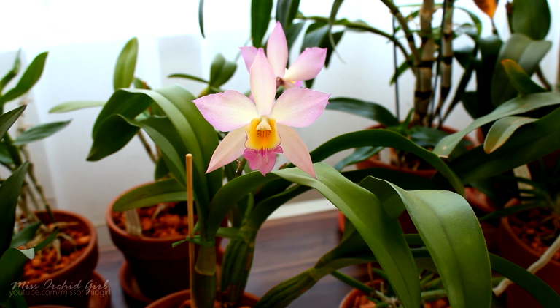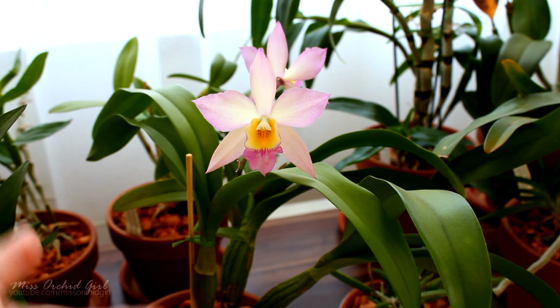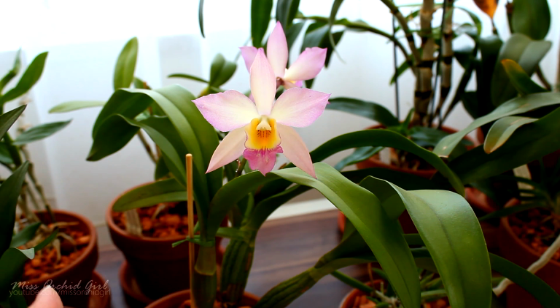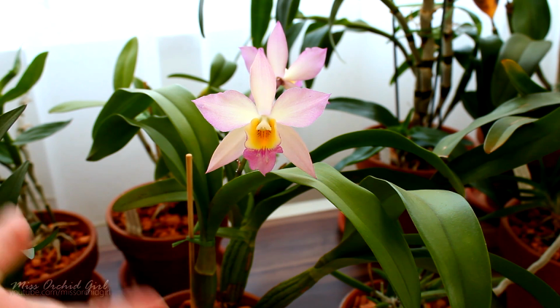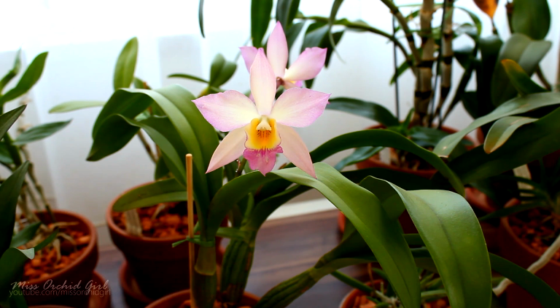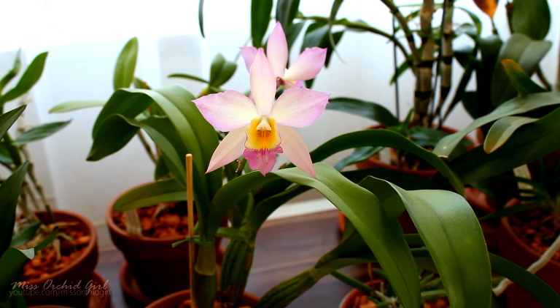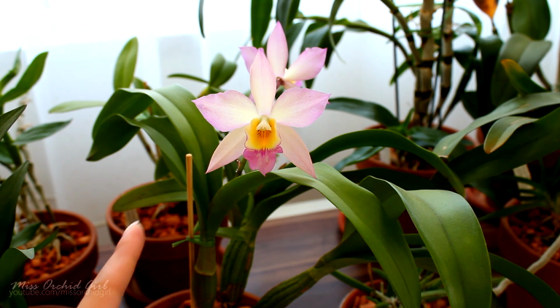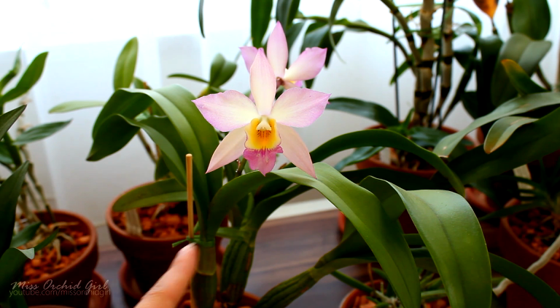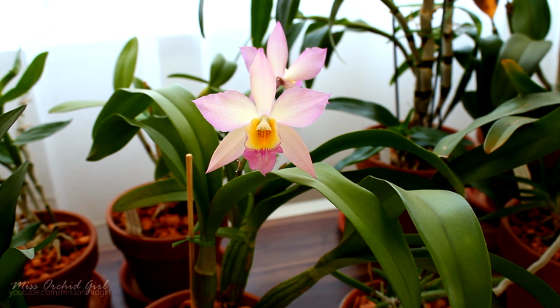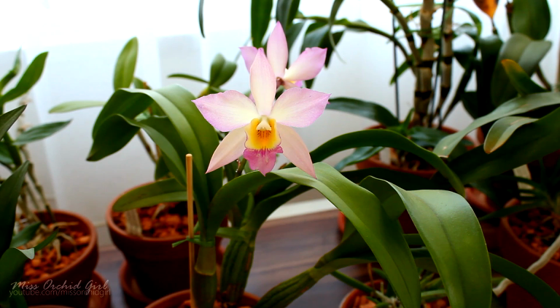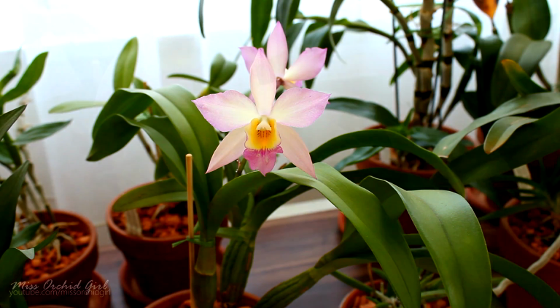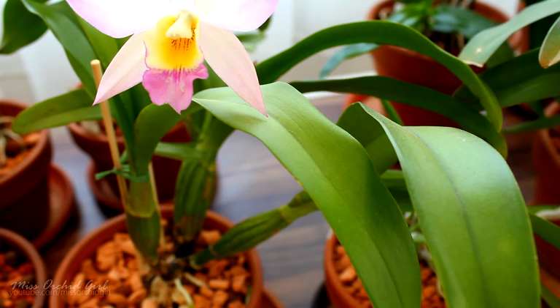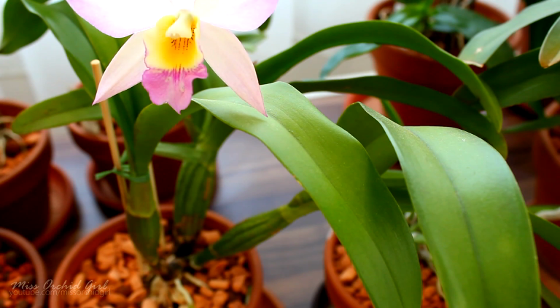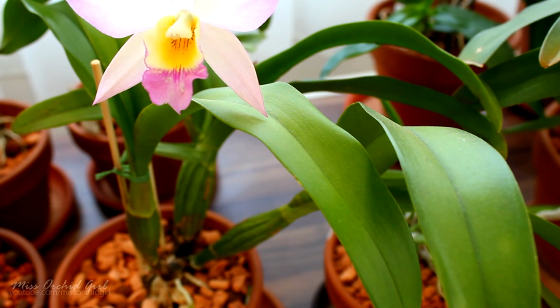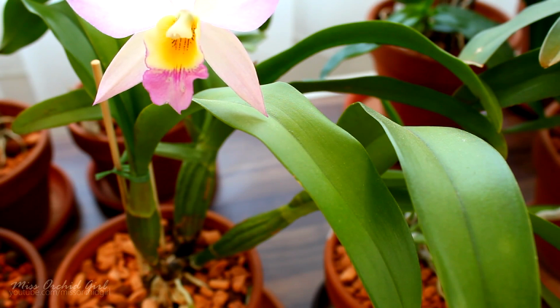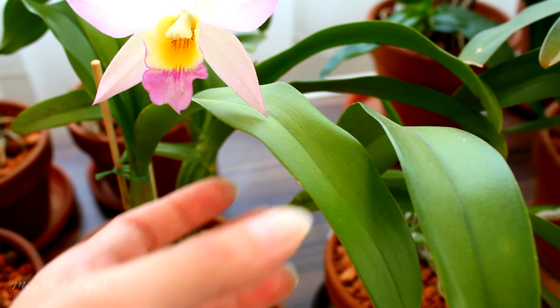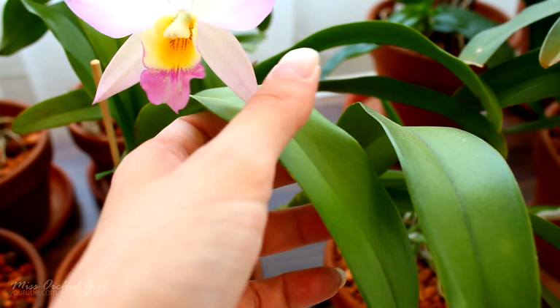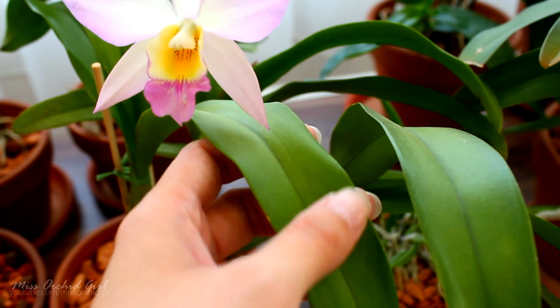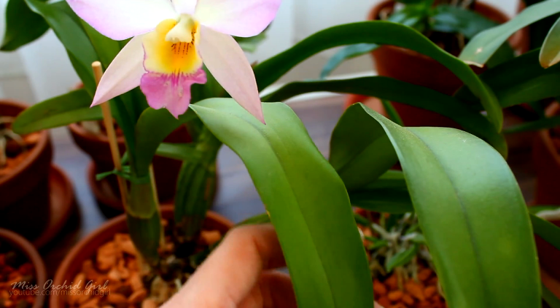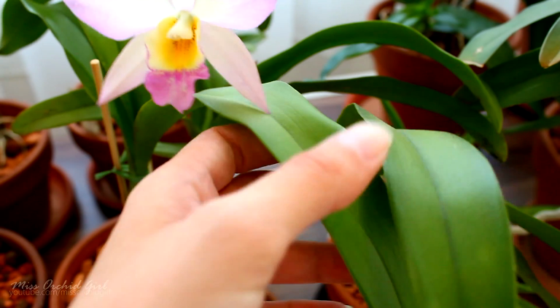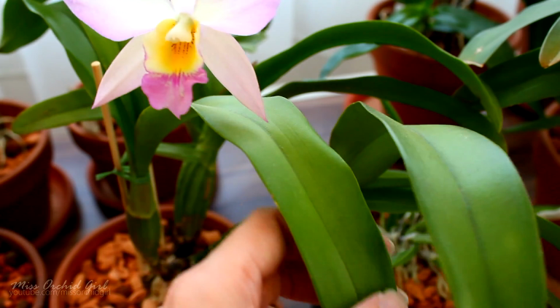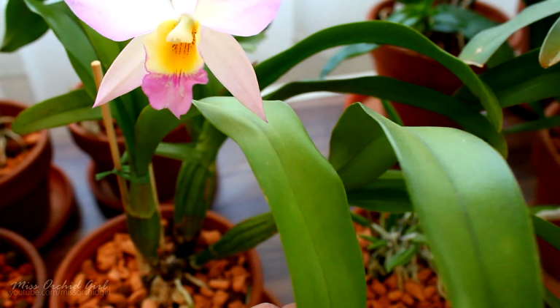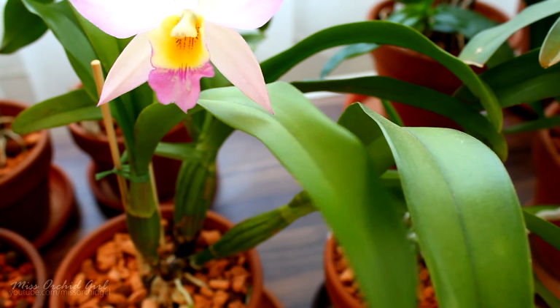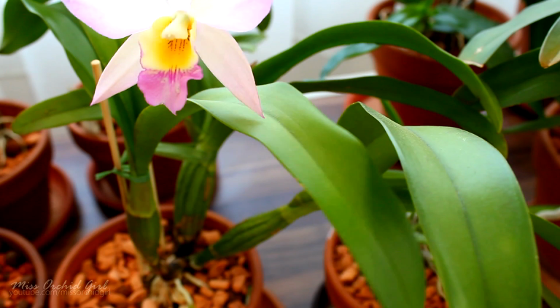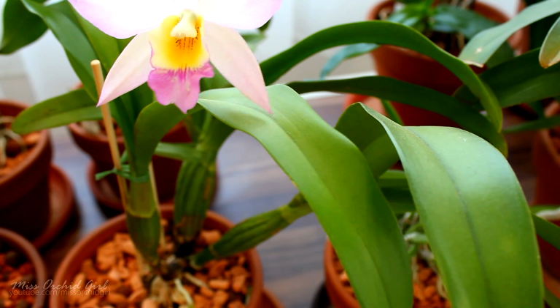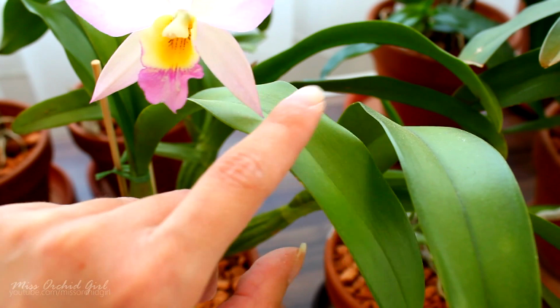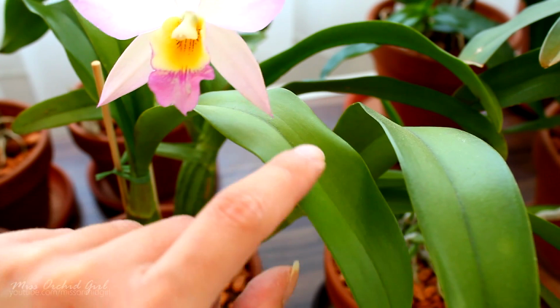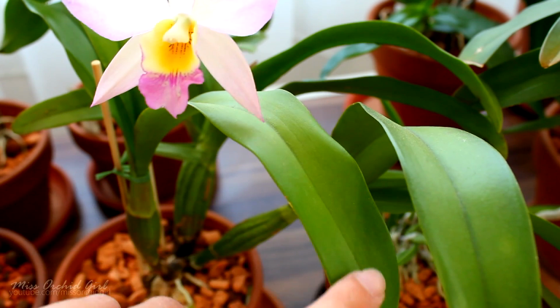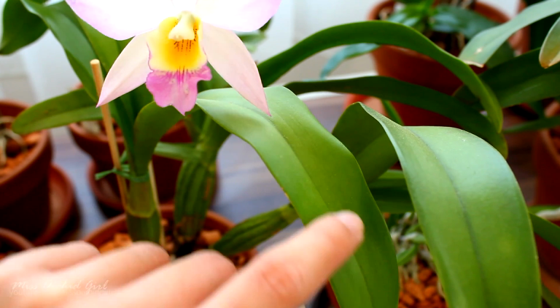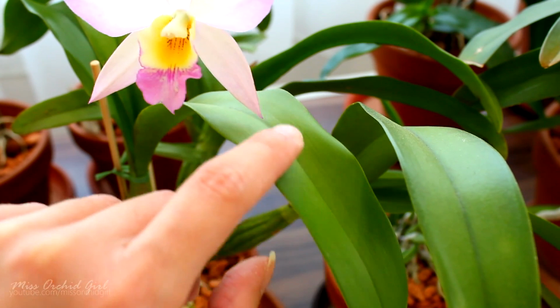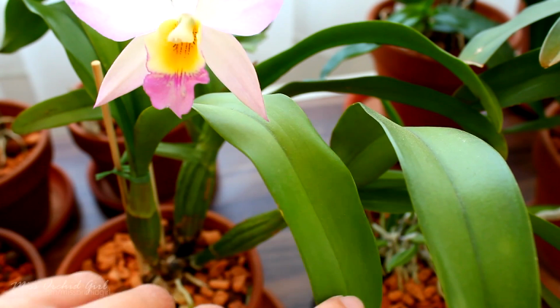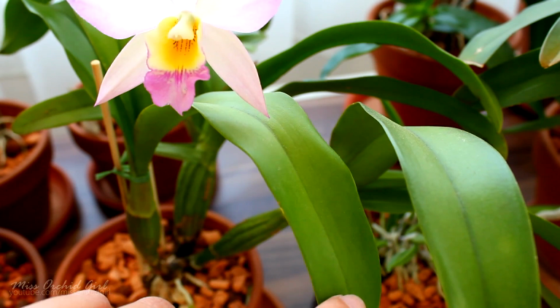However, it doesn't mean you should not do it — you kind of need to do it correctly. Applying the fertilized water on the surface of the leaves will pretty much mean nothing, because the leaf is protected by a strong cuticle.